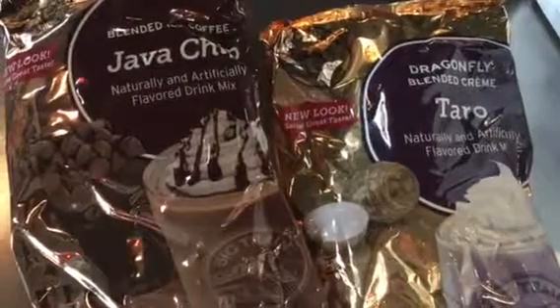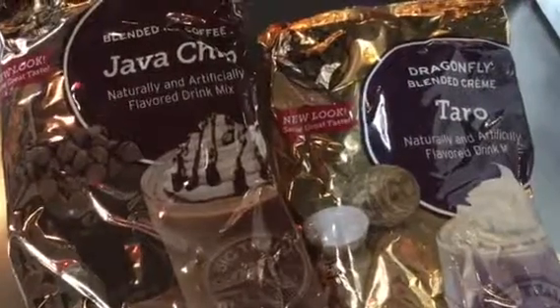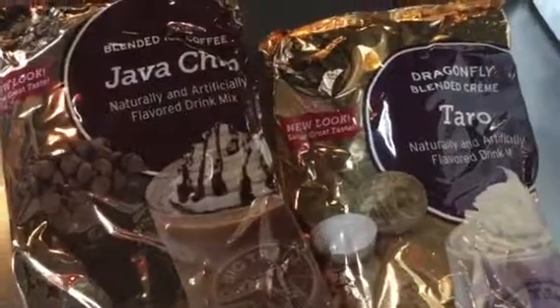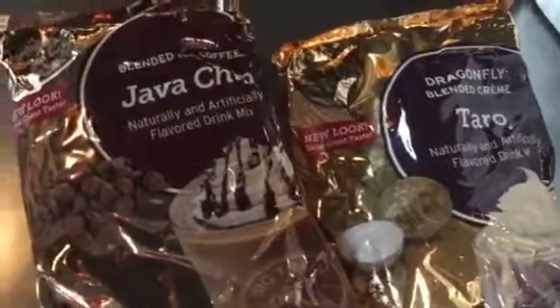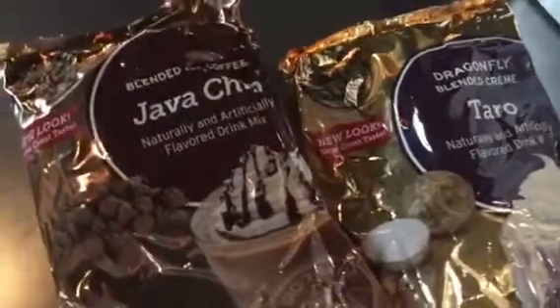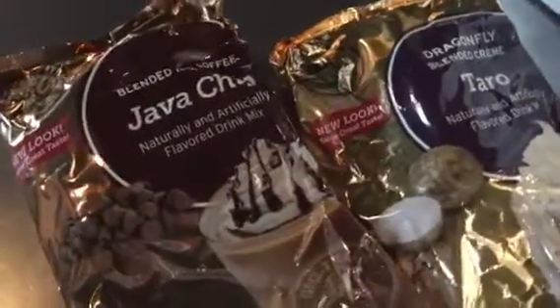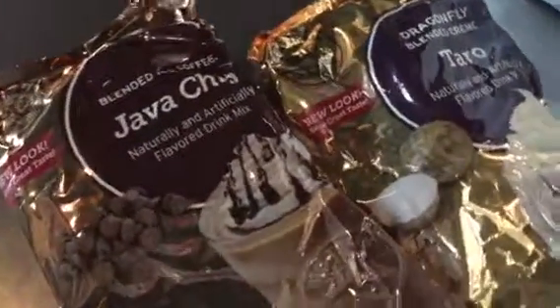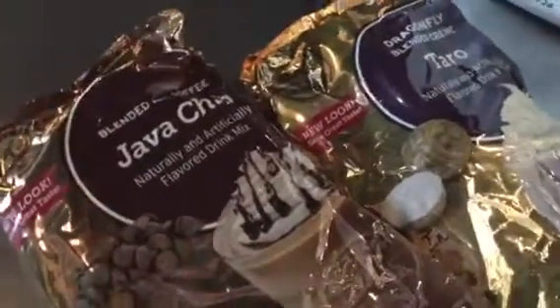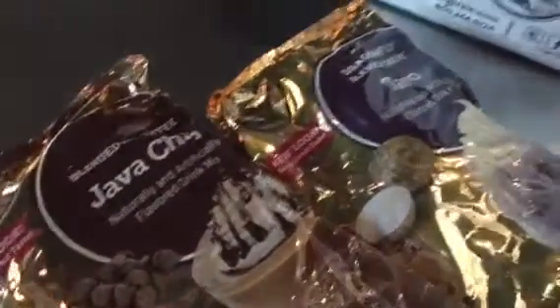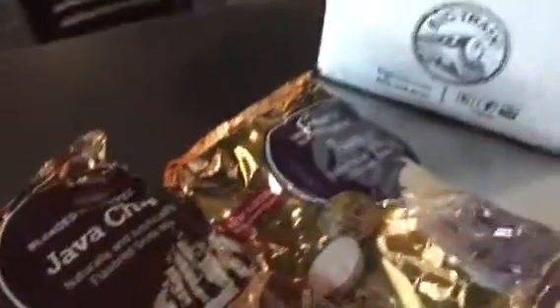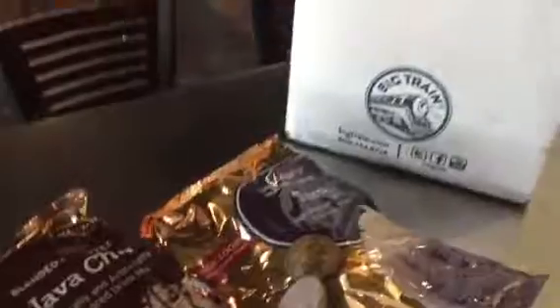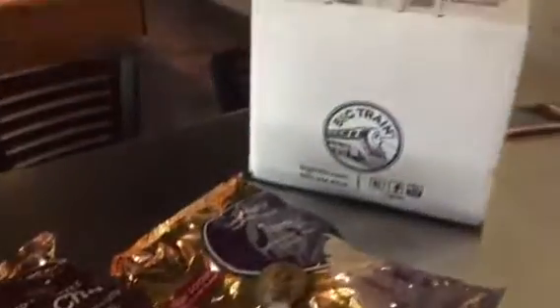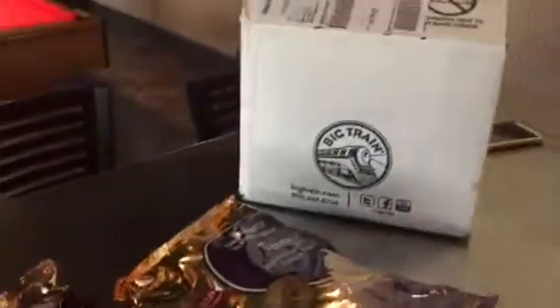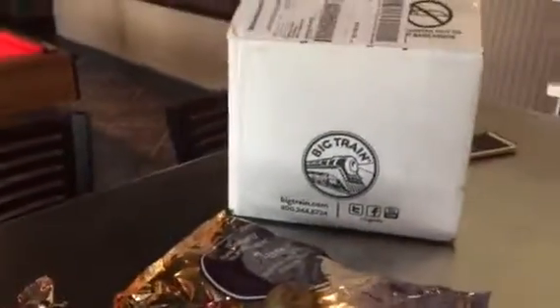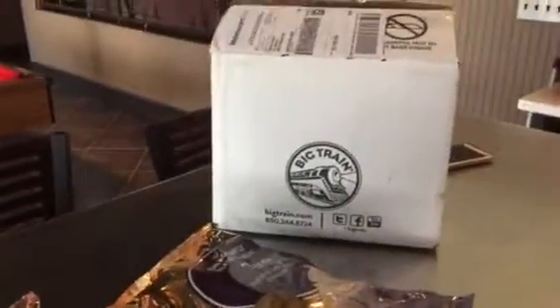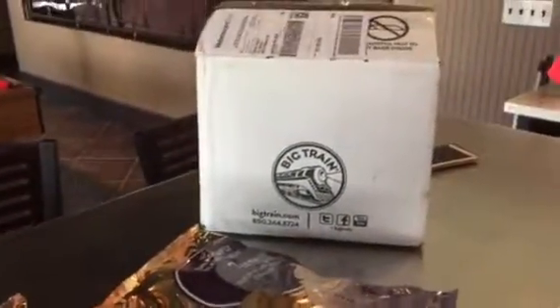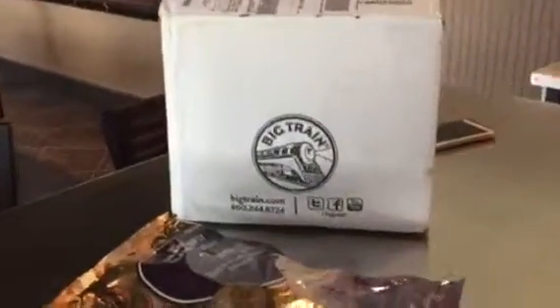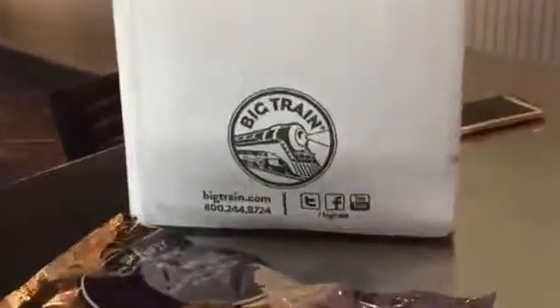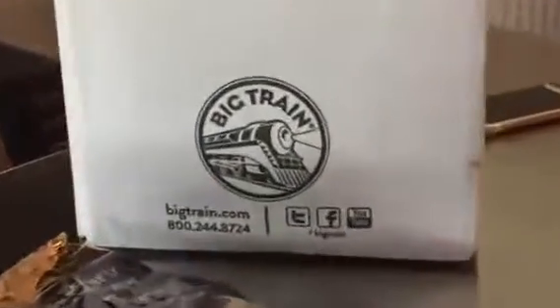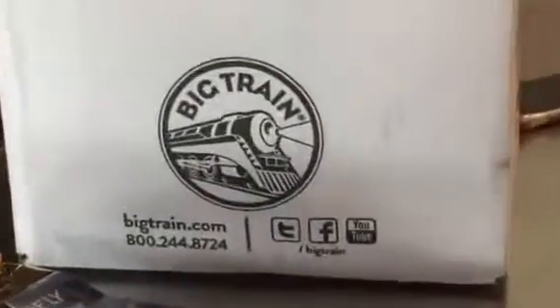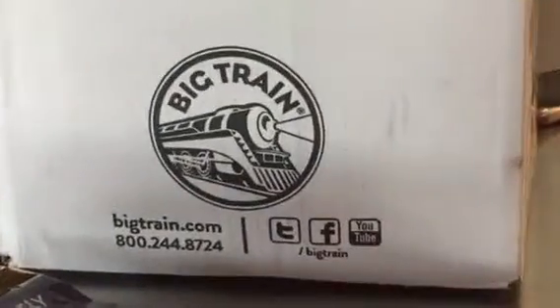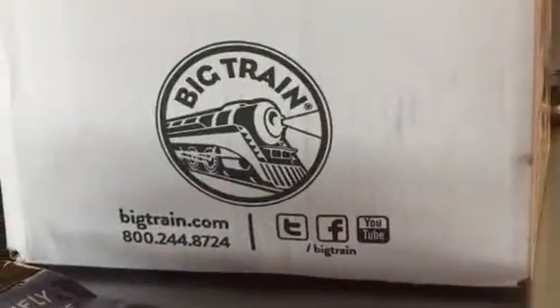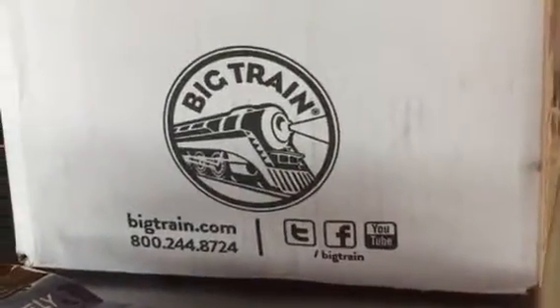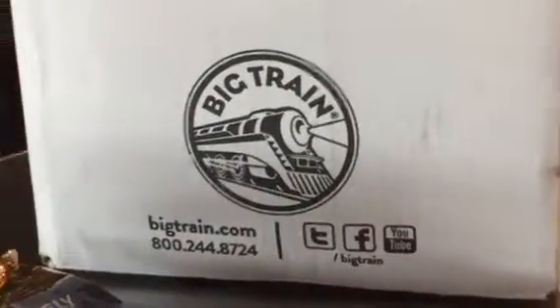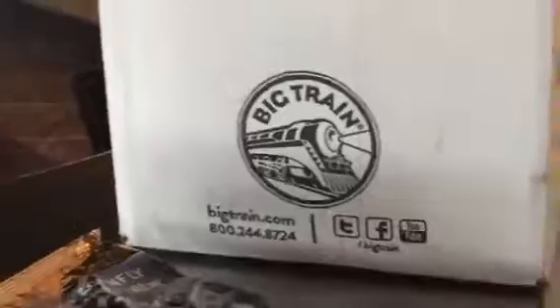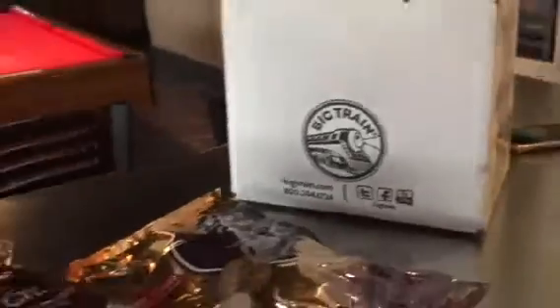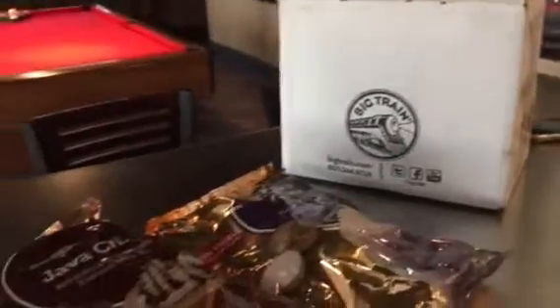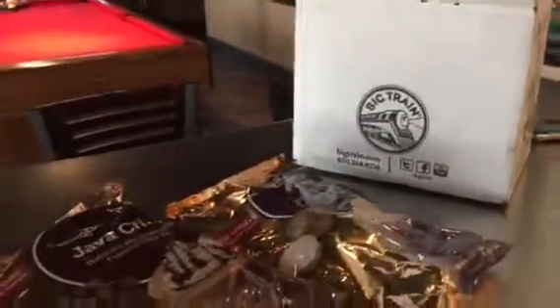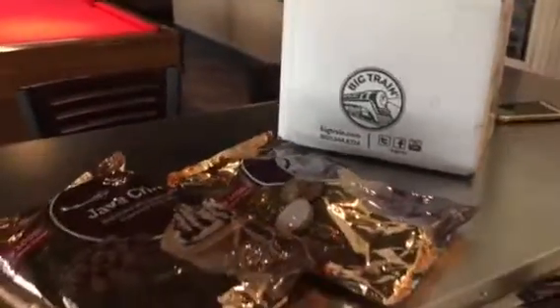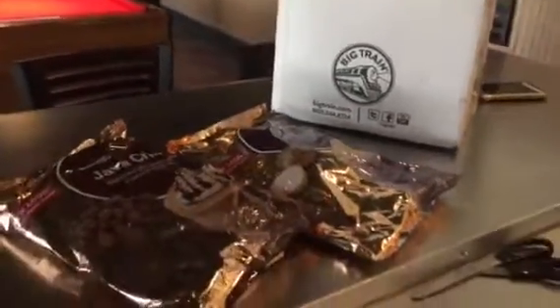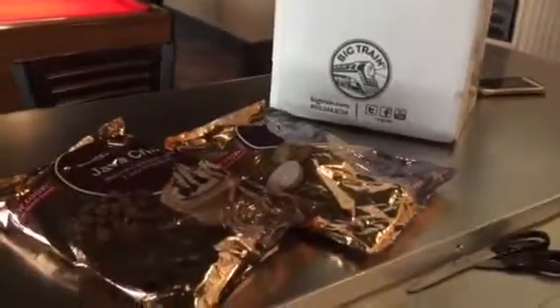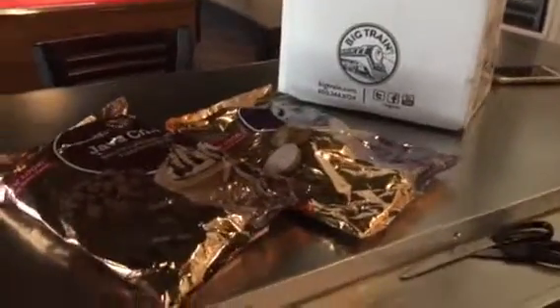Here we are at the District Cafe and we're looking at frozen latte powders. The brand name of frozen lattes that we use is Big Train. It's a premium frozen latte powder and we have a new shipment.